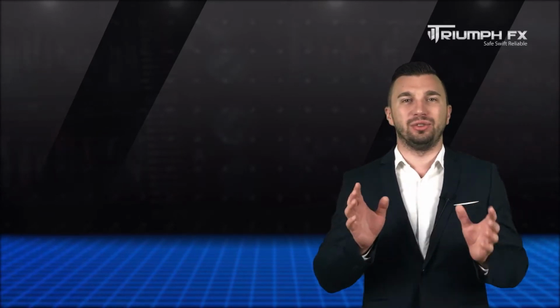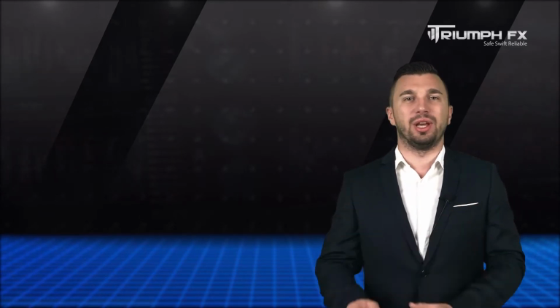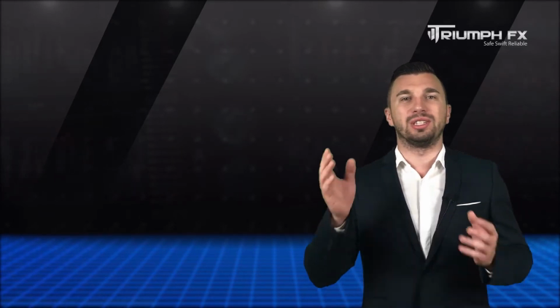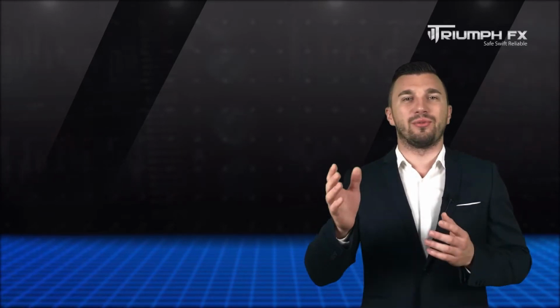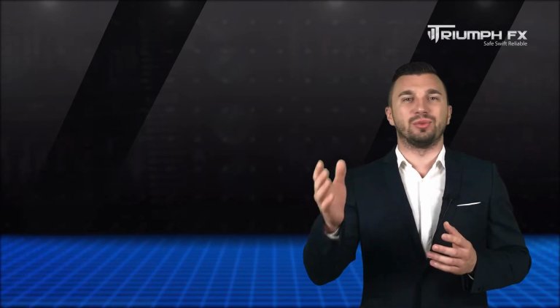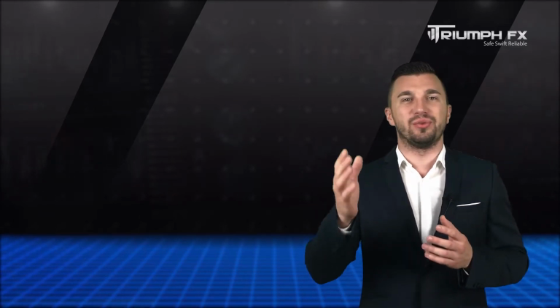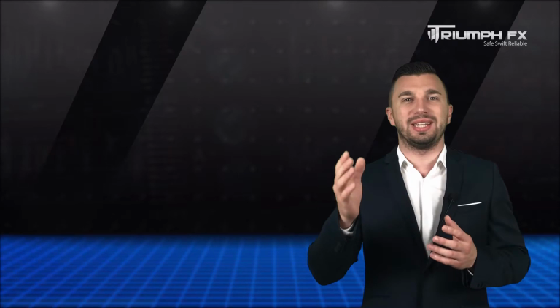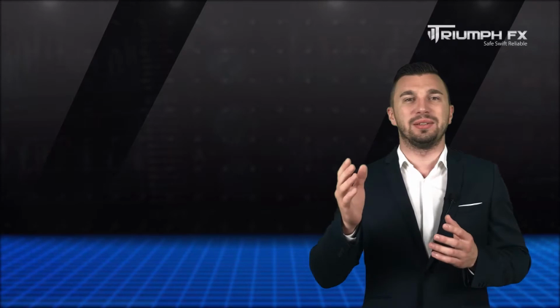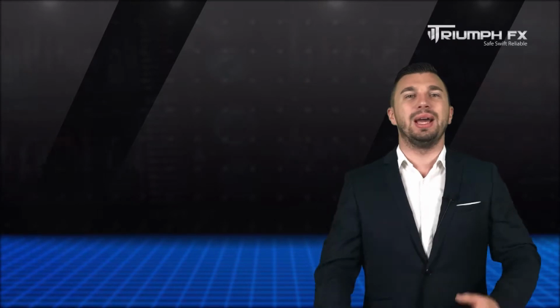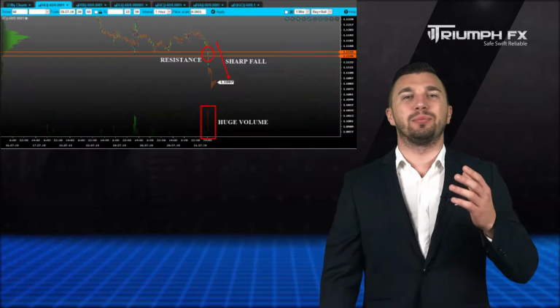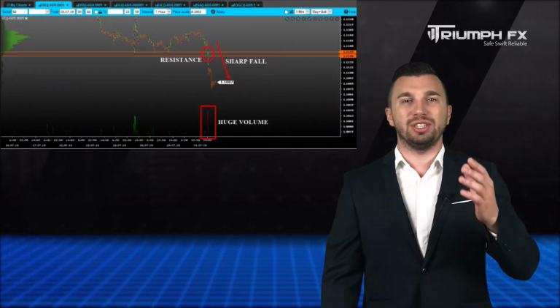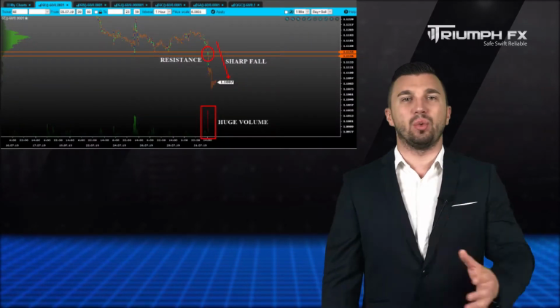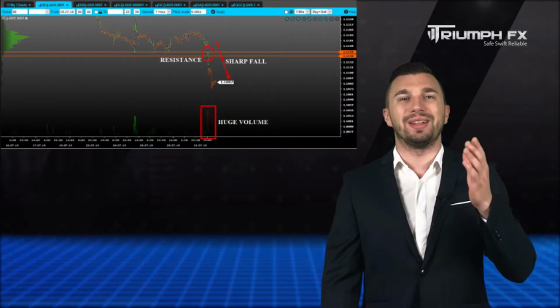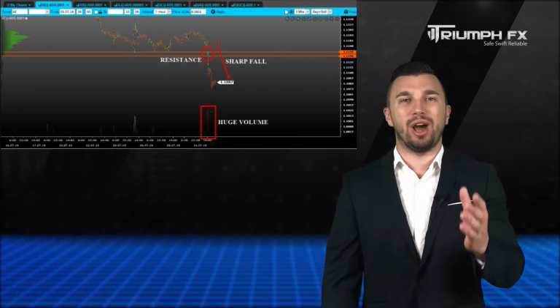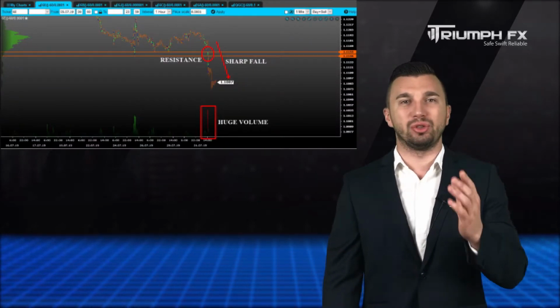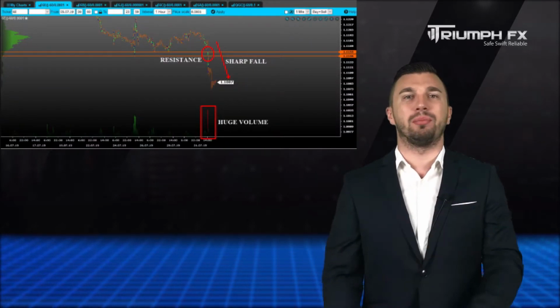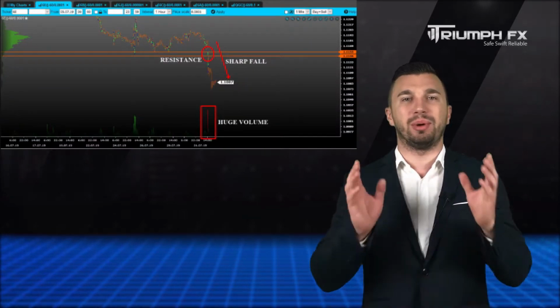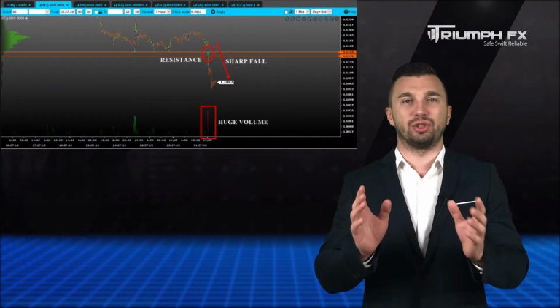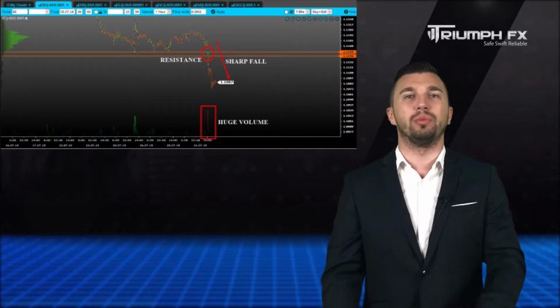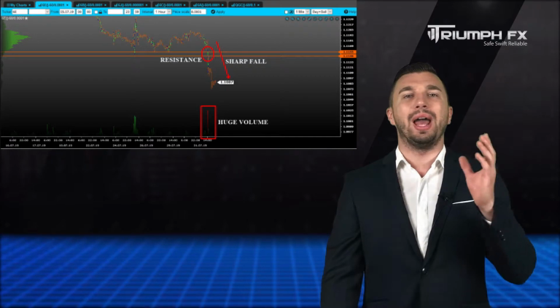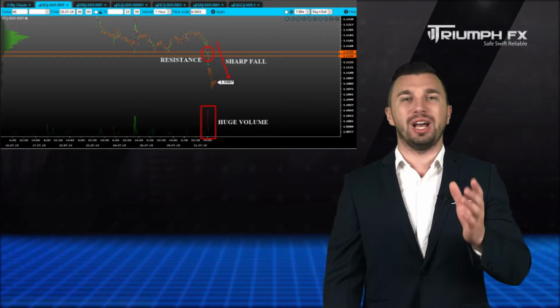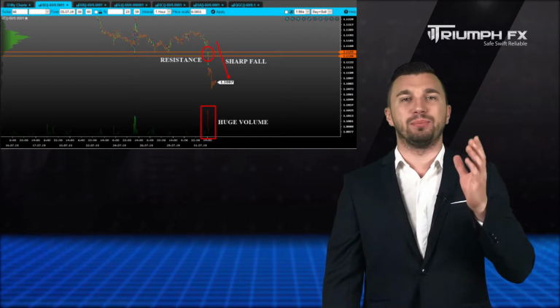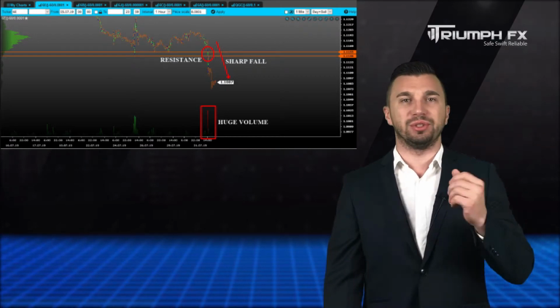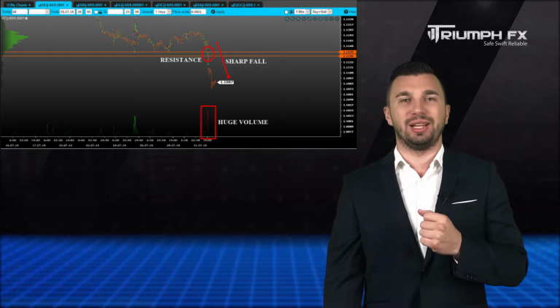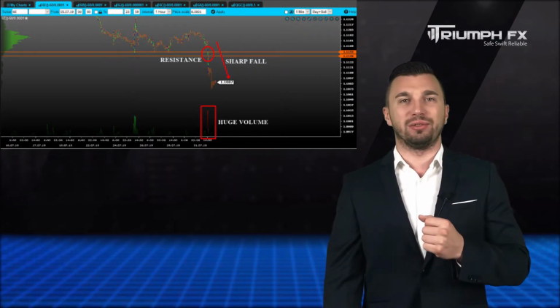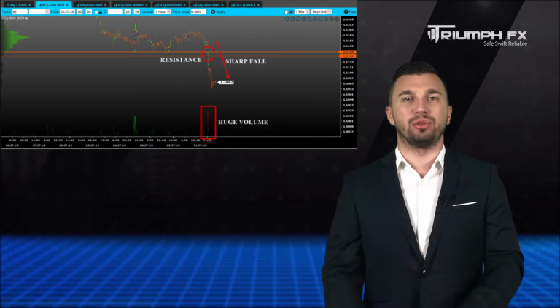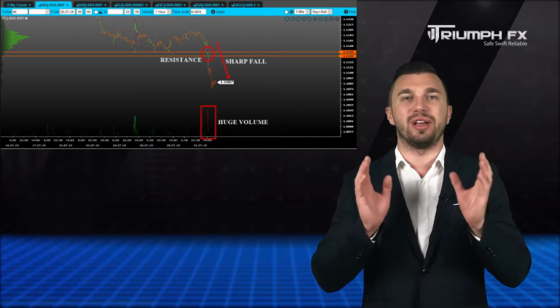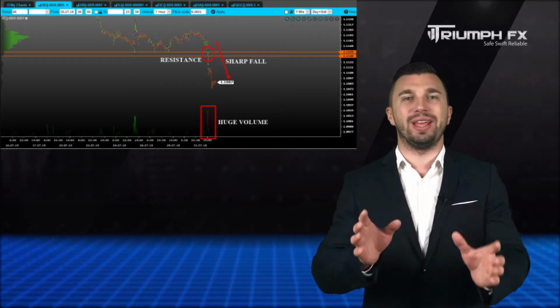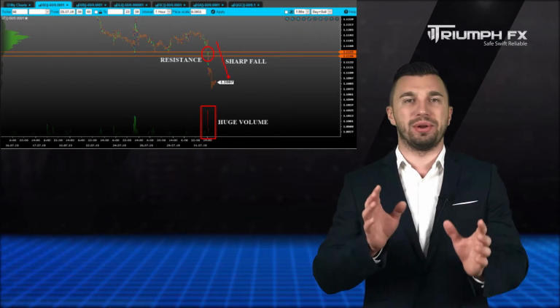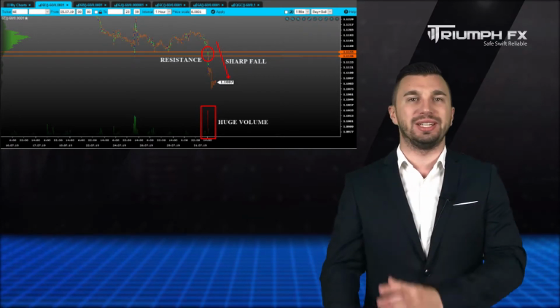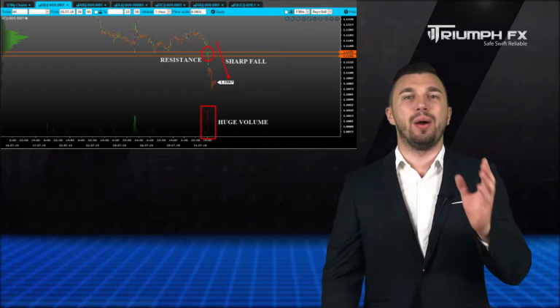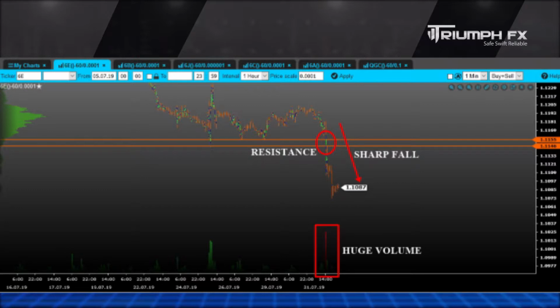As usually, we start a forecast with the EURUSD currency pair. The price showed a drop supported by the large volume and brought down the previous level of support, which is a great bearish signal.